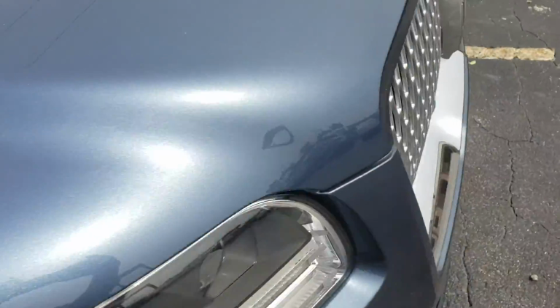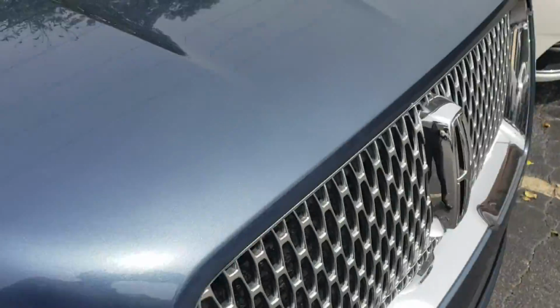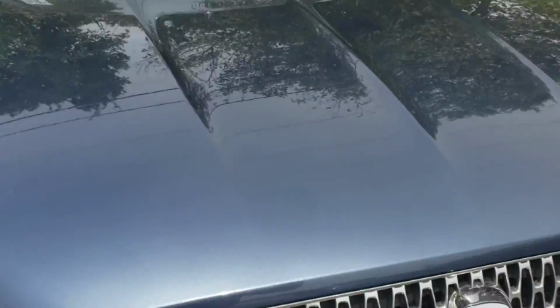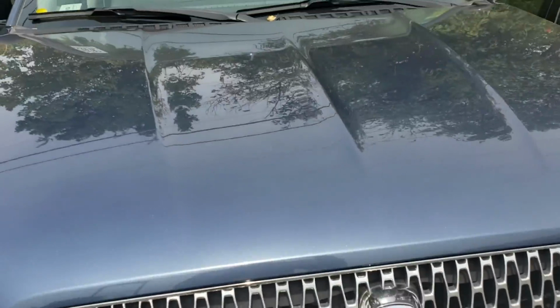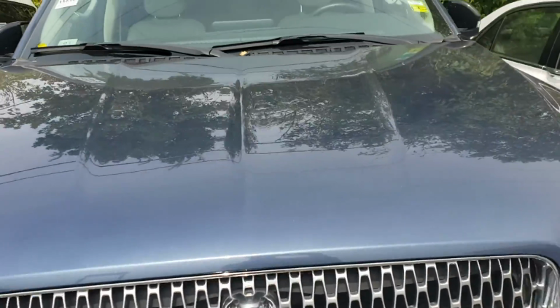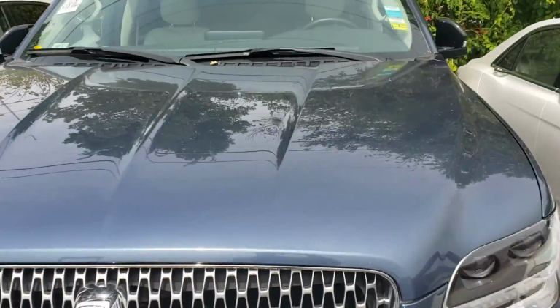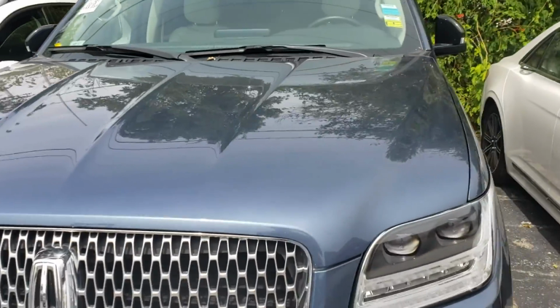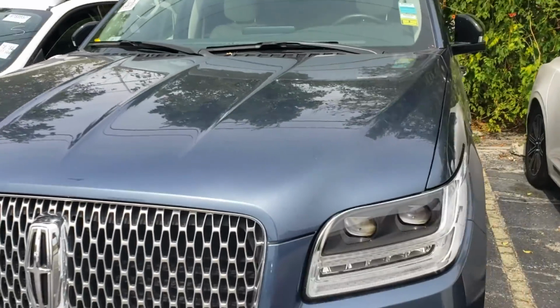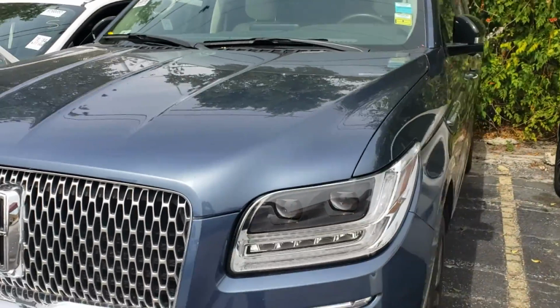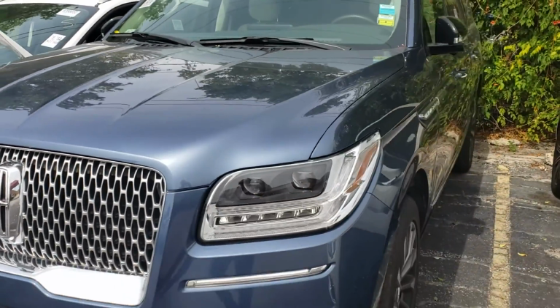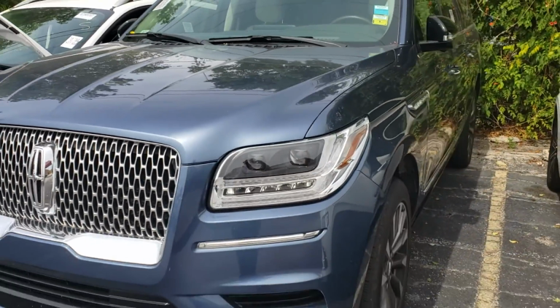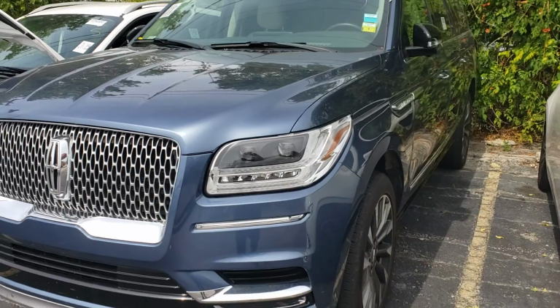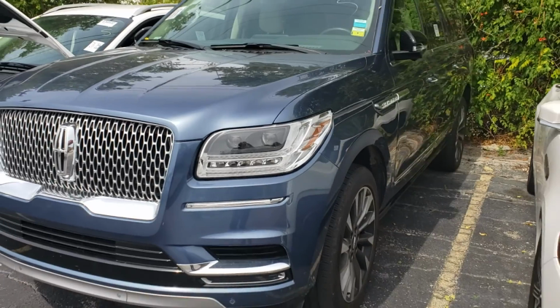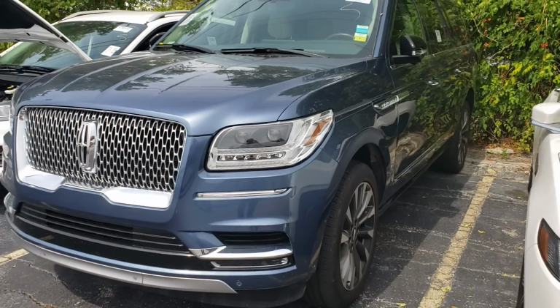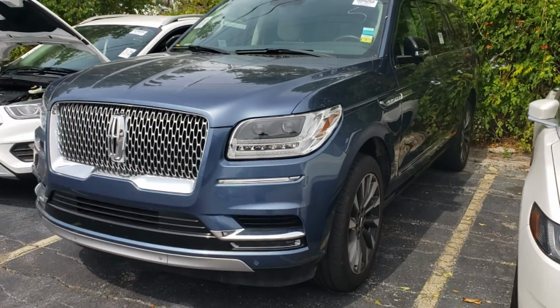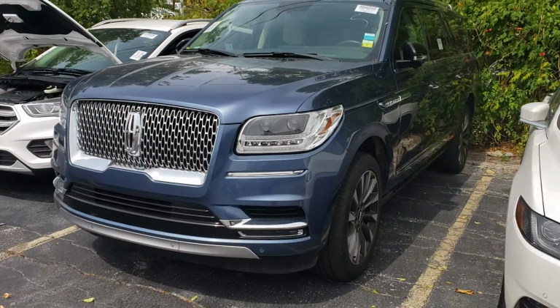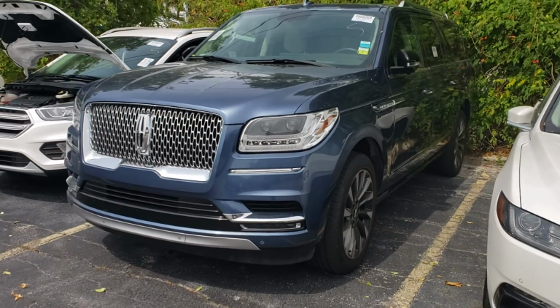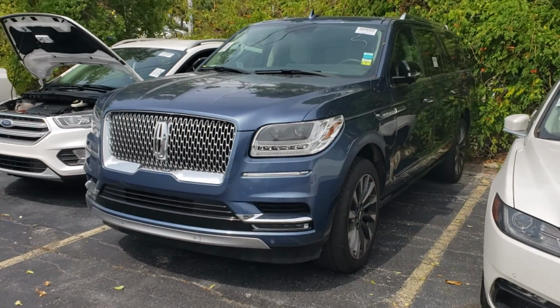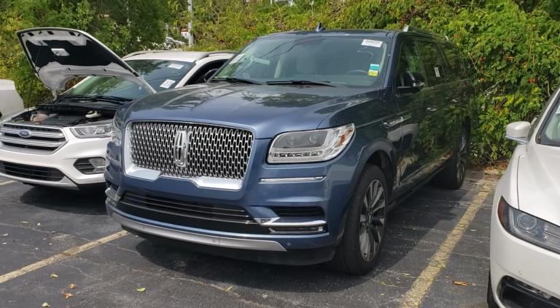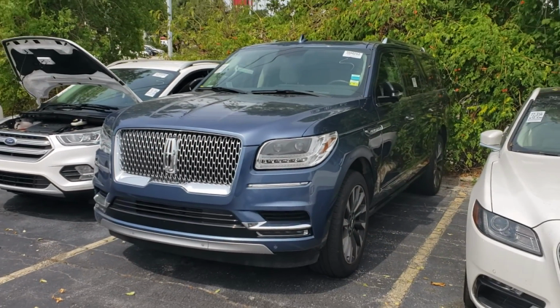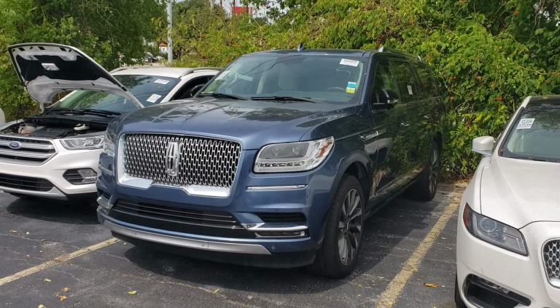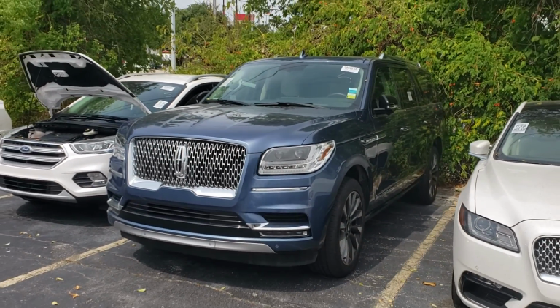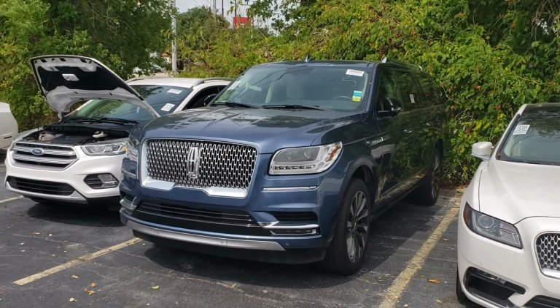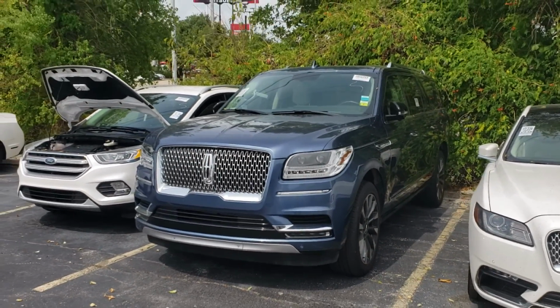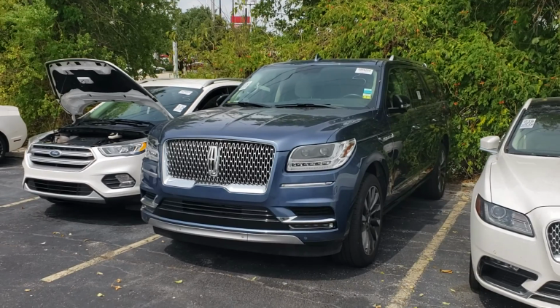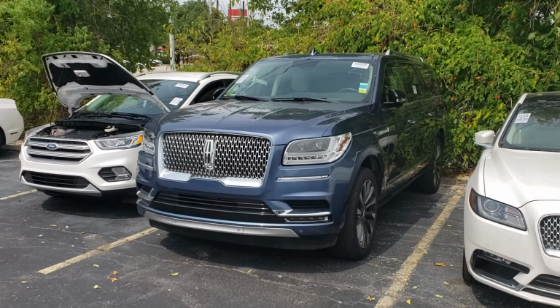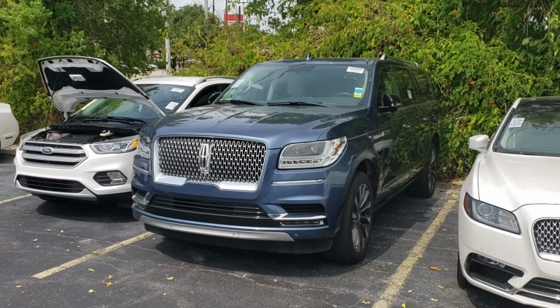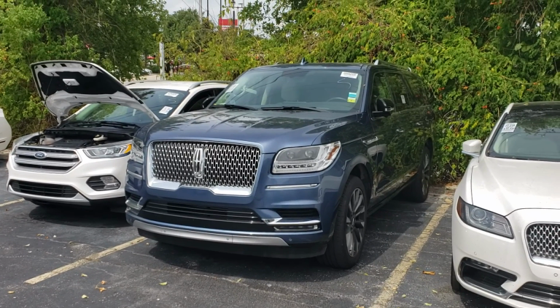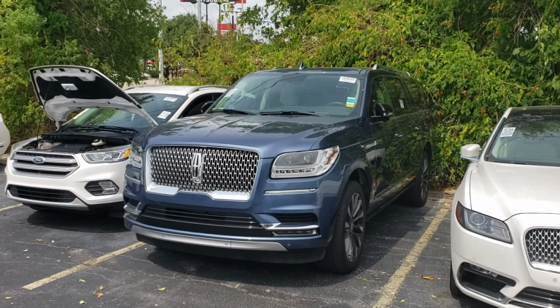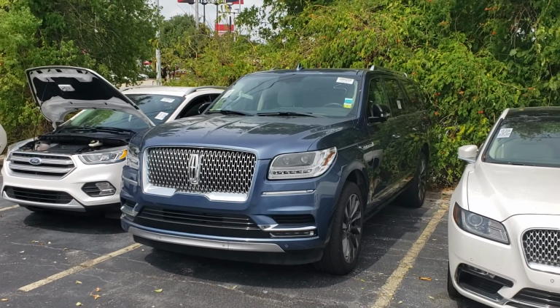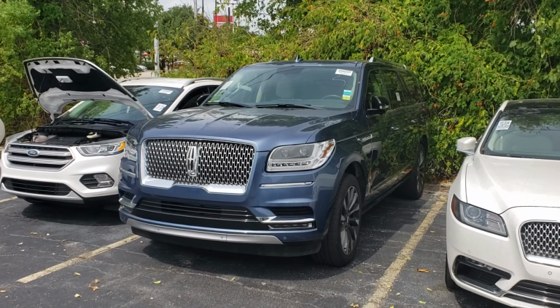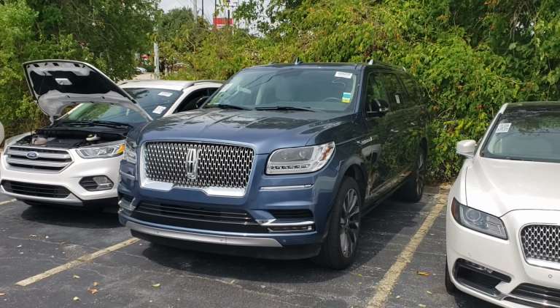So if this is a vehicle you're interested in, they're really in high demand right now. We are a posted pricing store, so my suggestion is put a $500 refundable deposit on it to get it secured so it doesn't sell out from underneath you.